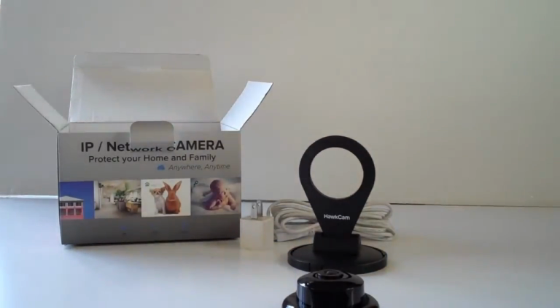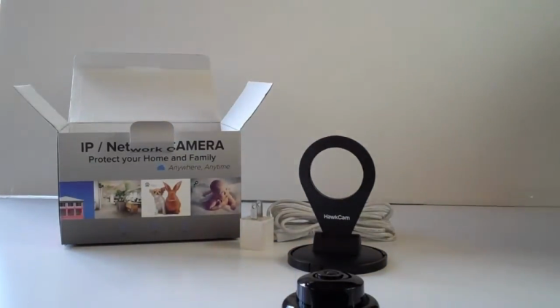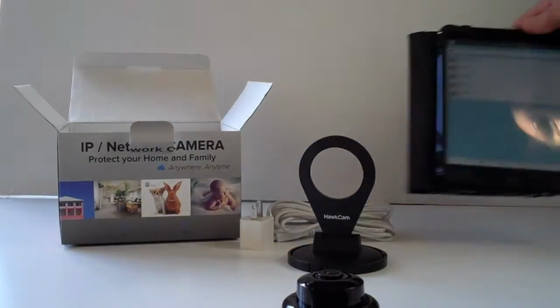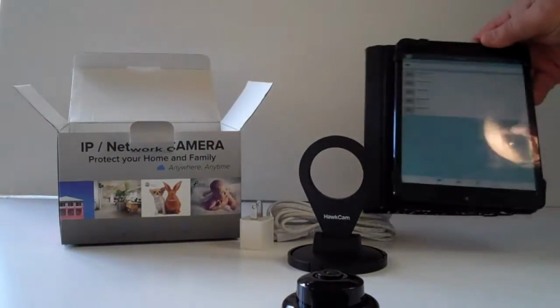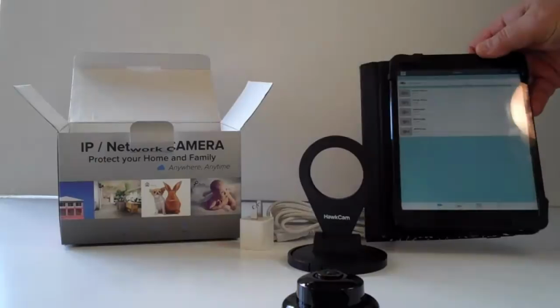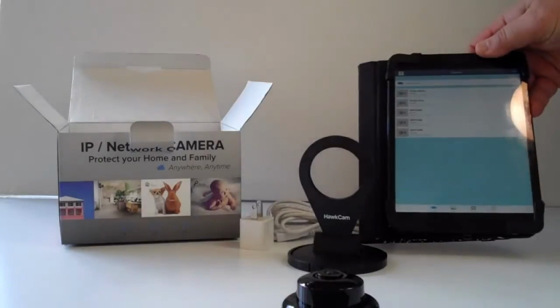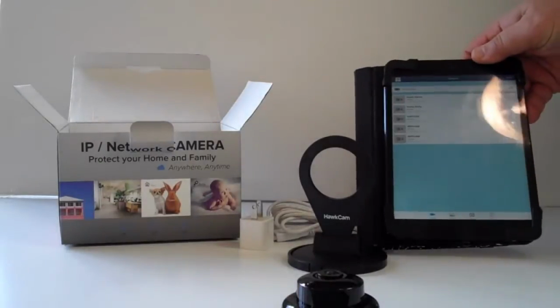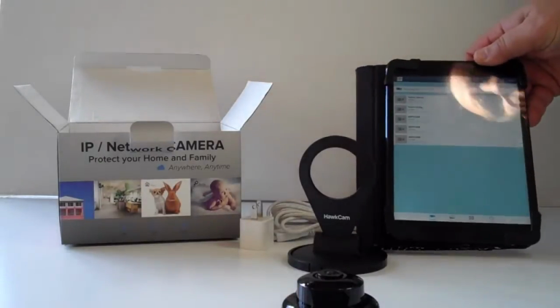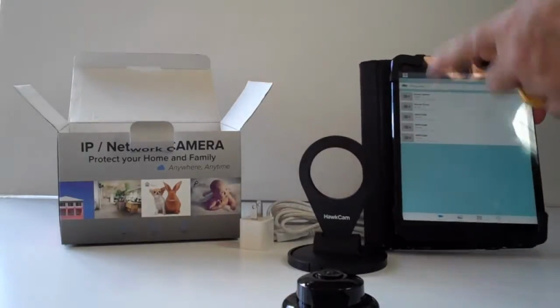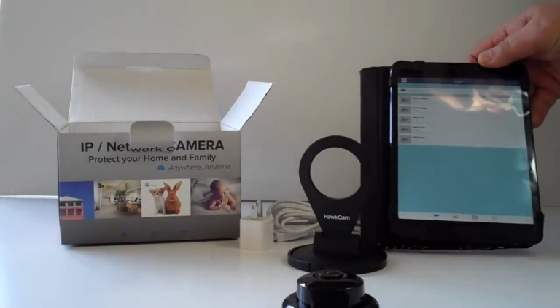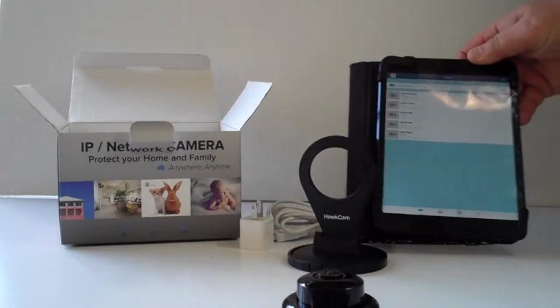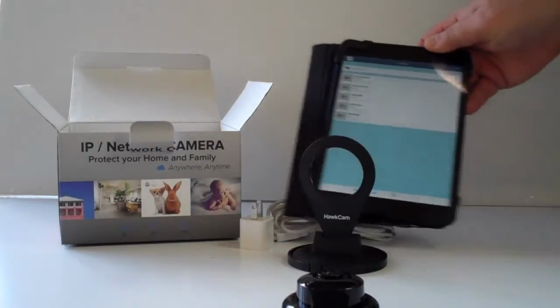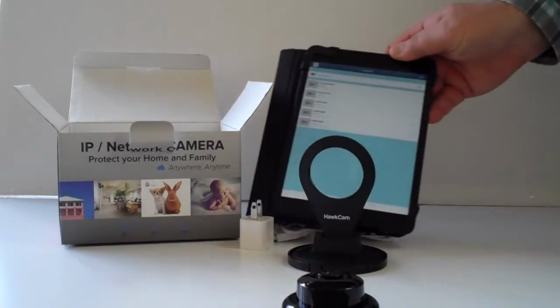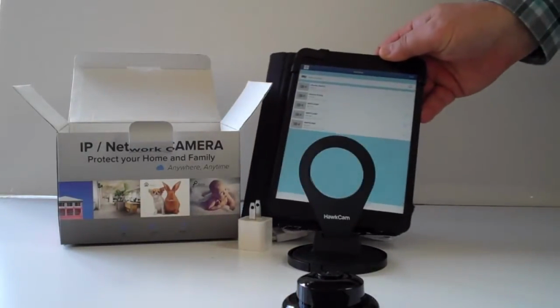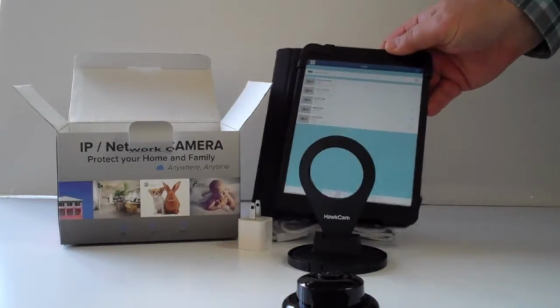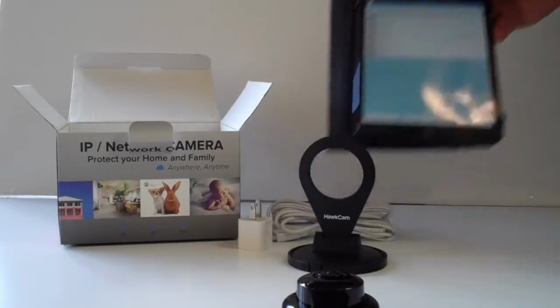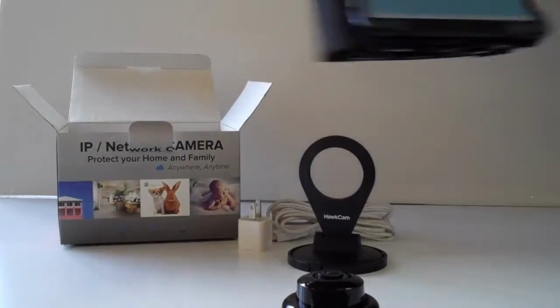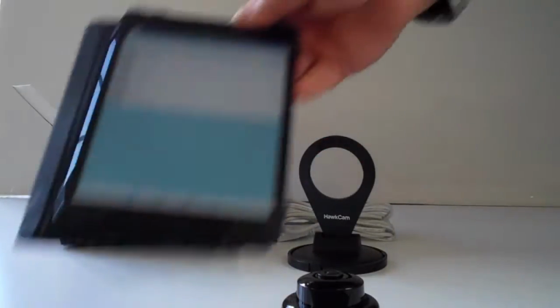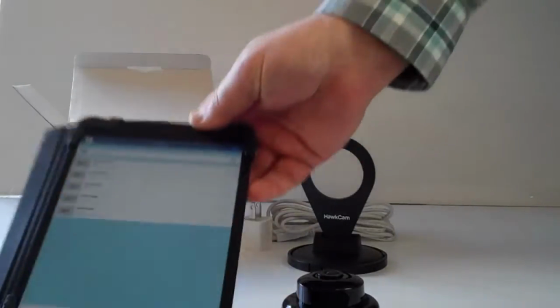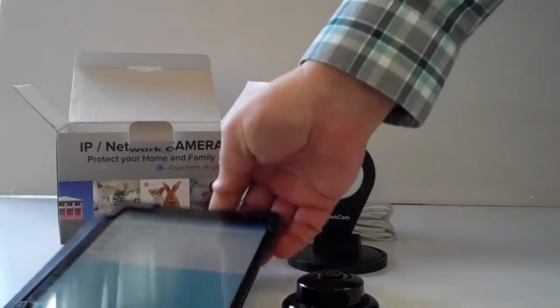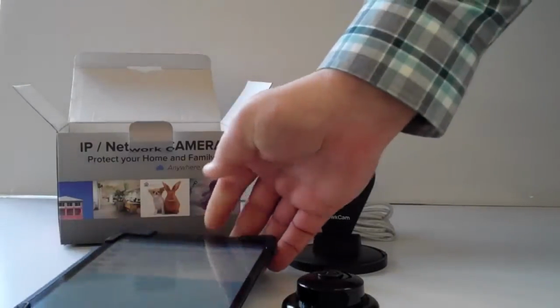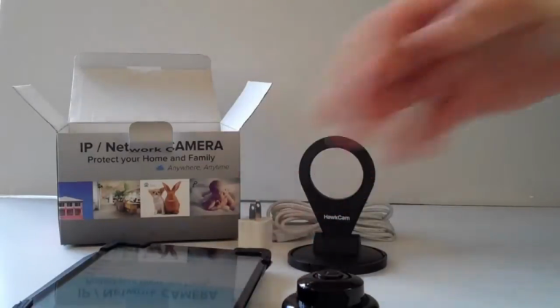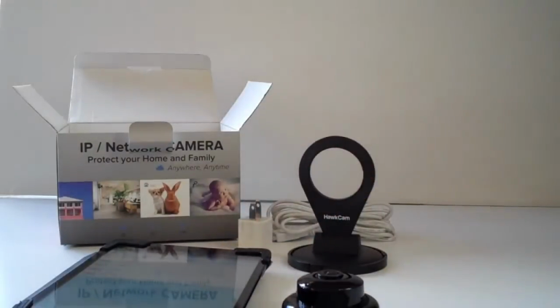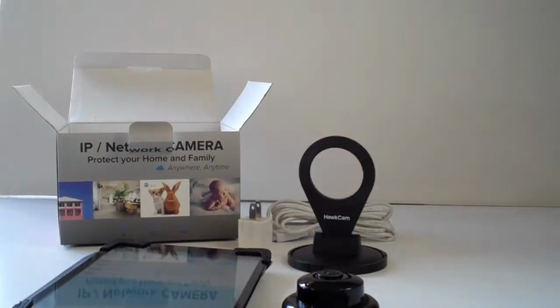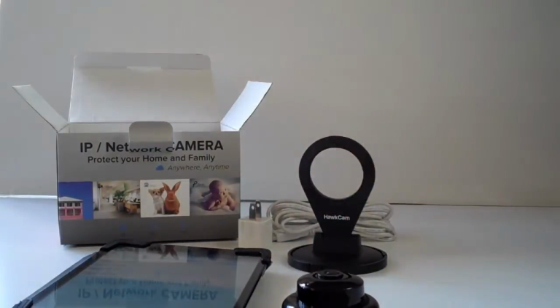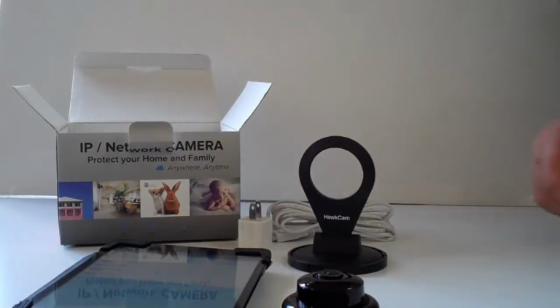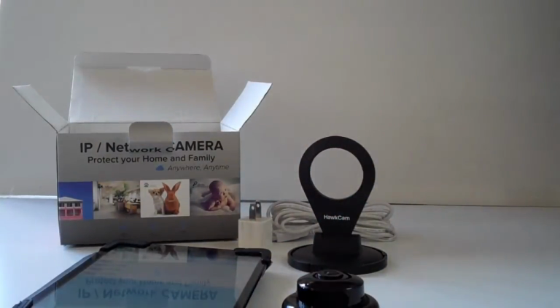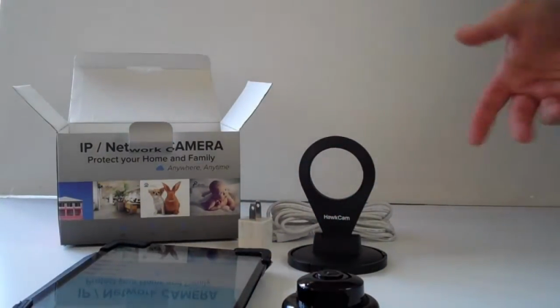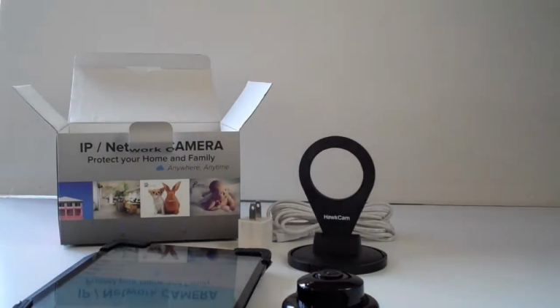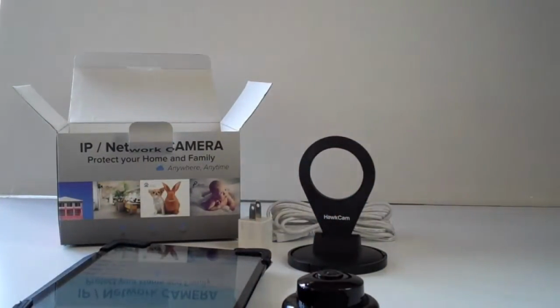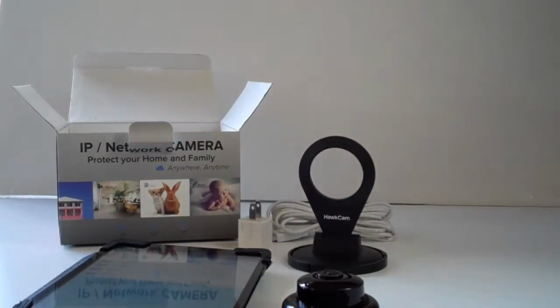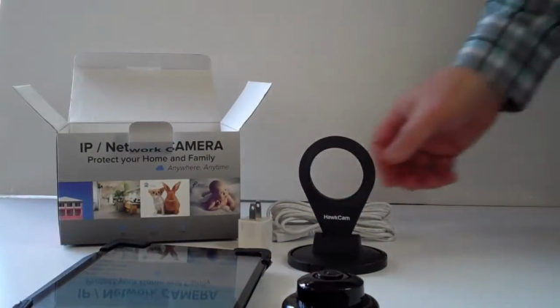I have an iPad here with a couple of cameras defined, and we're just going to go through a quick setup.